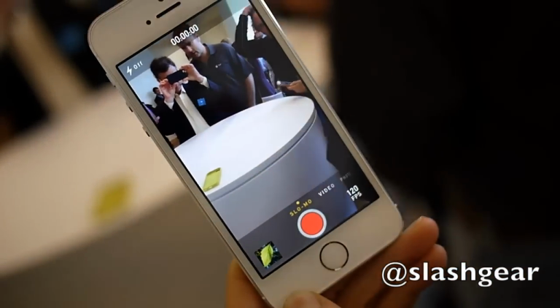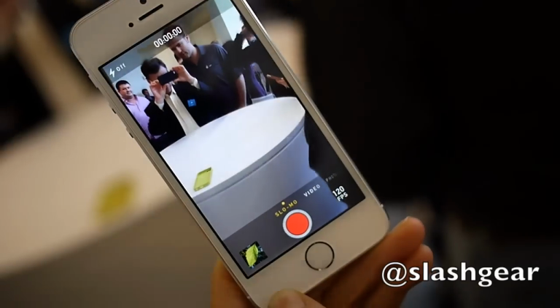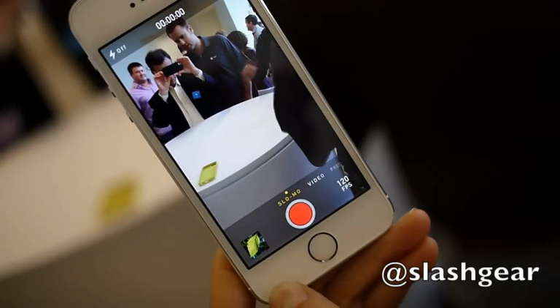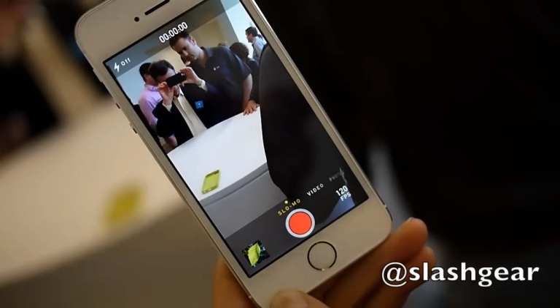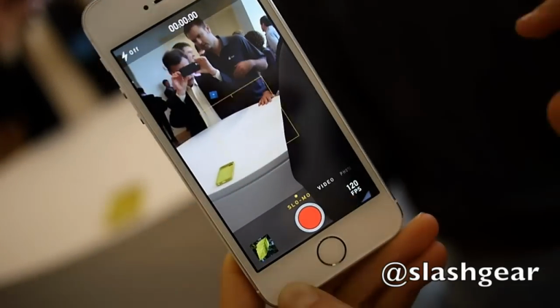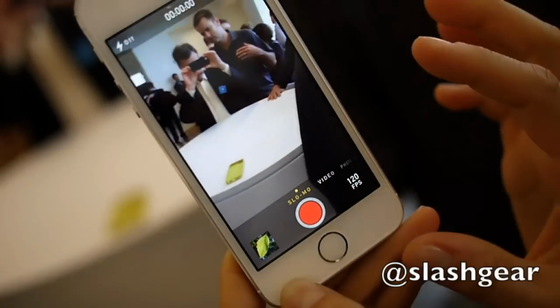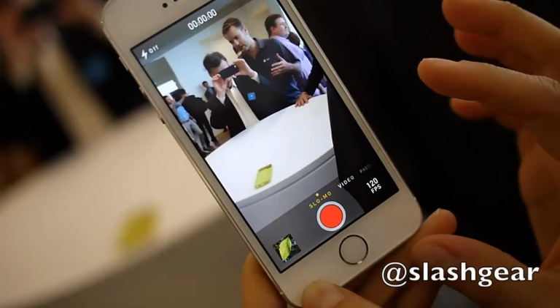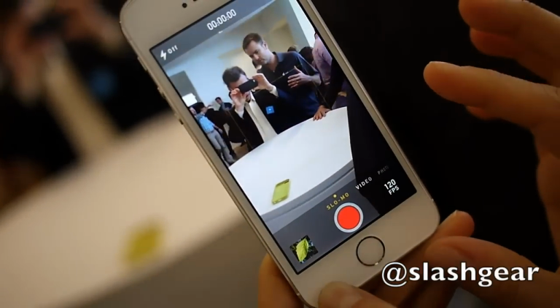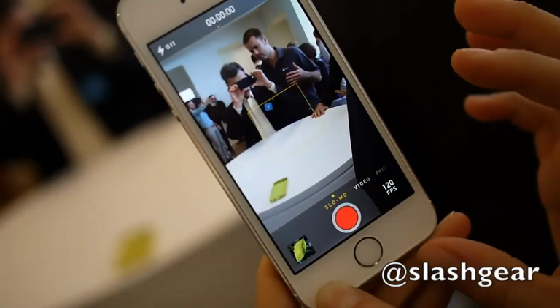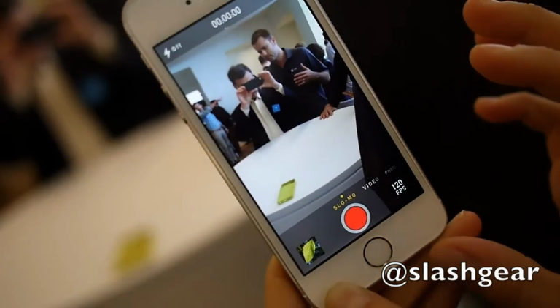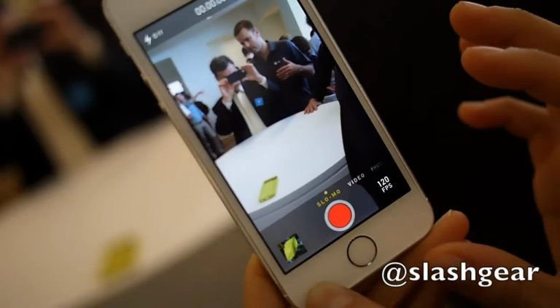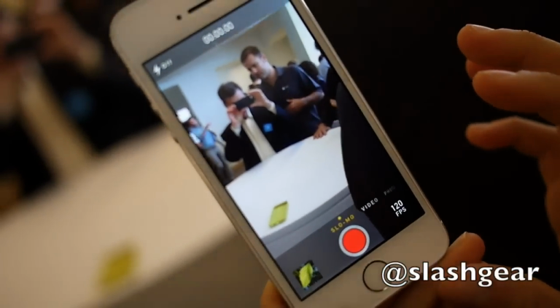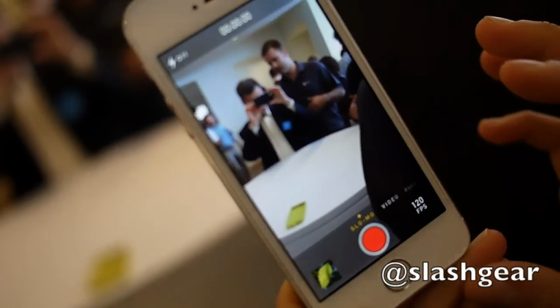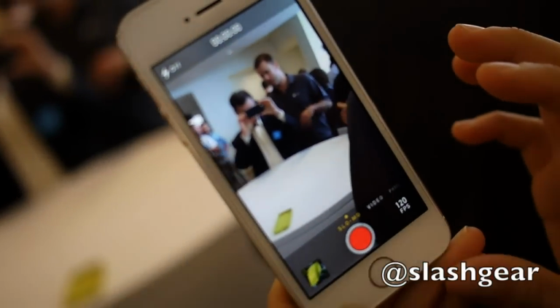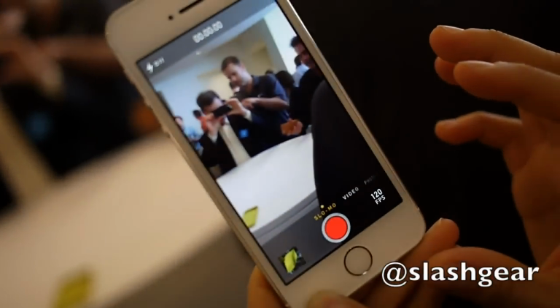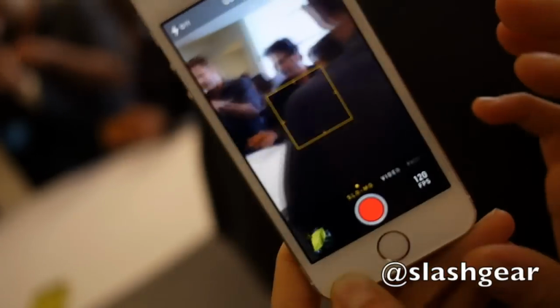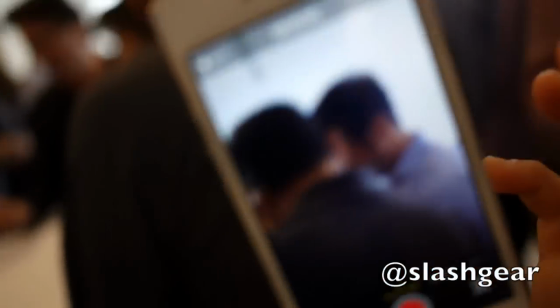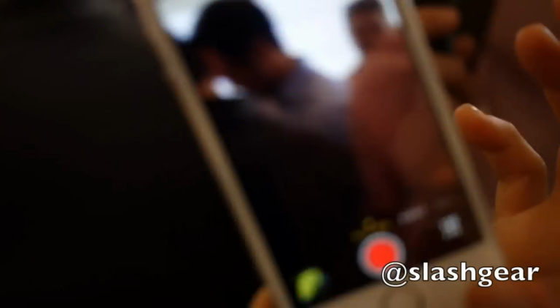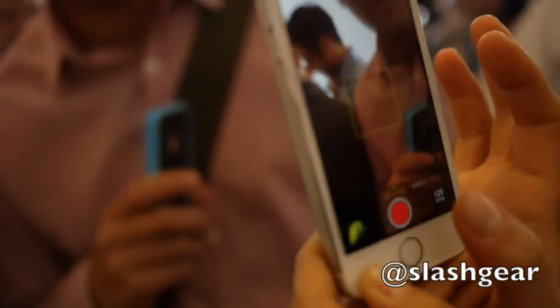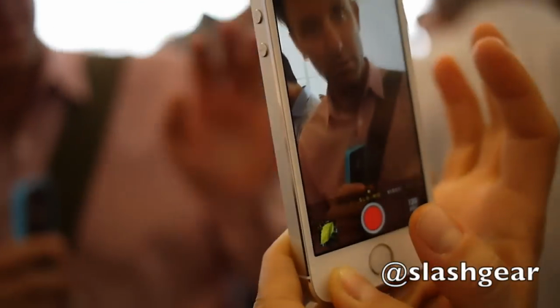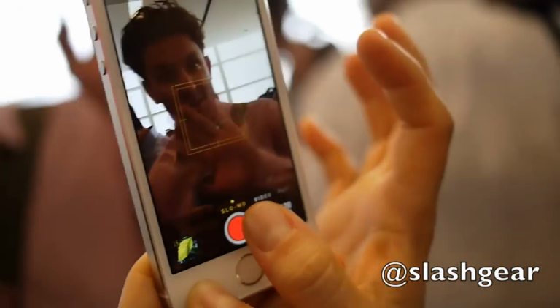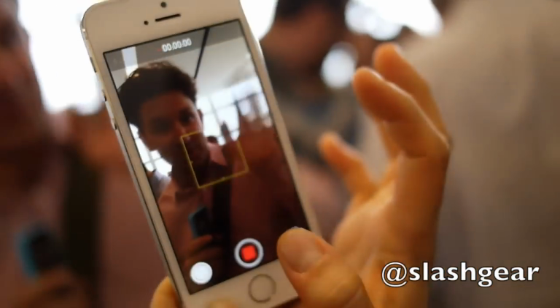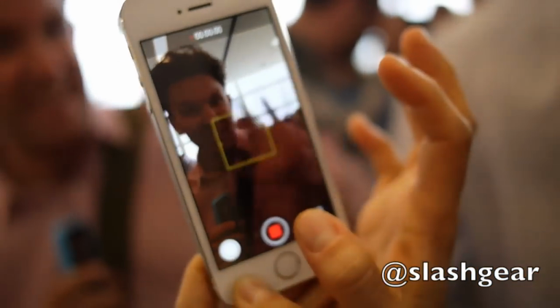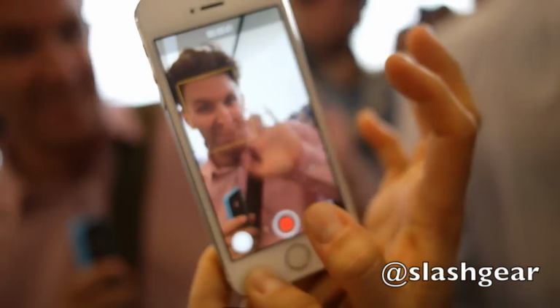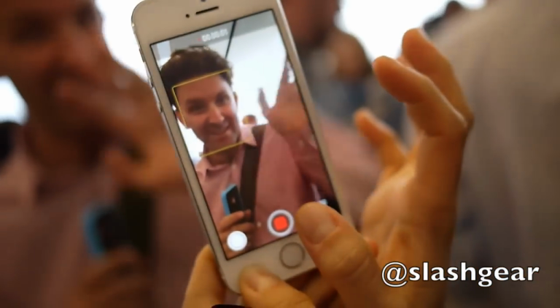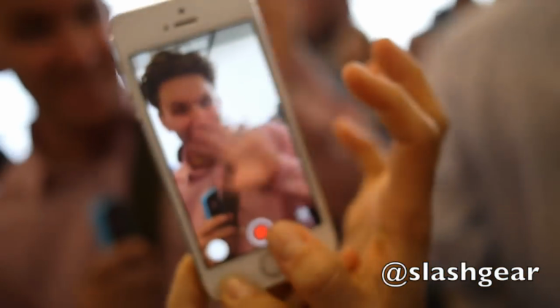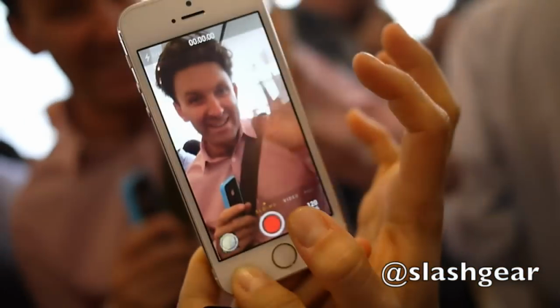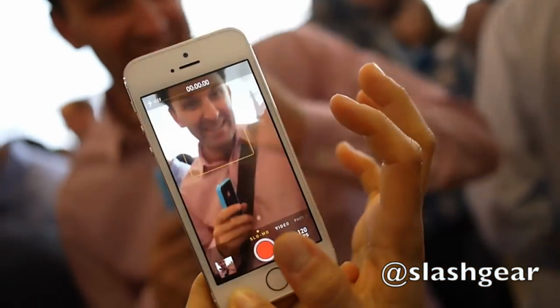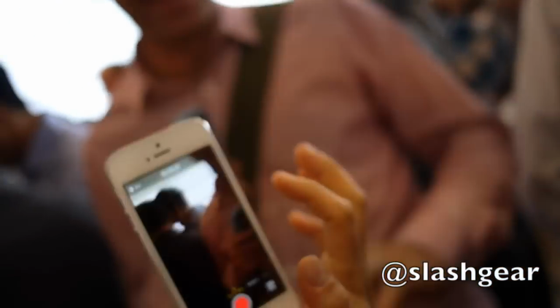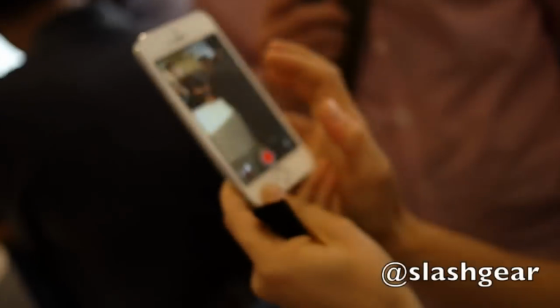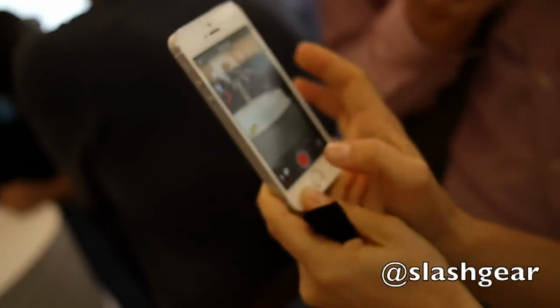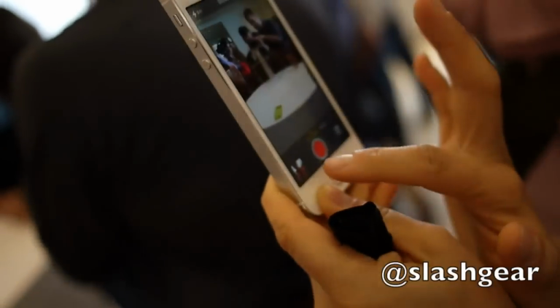This is the new slow-mo mode. So let's see if we can get someone to wave for us. Do you want to do a little wave and I'll capture? As fast as I can. That works, perfect. A little demo of slow-mo.